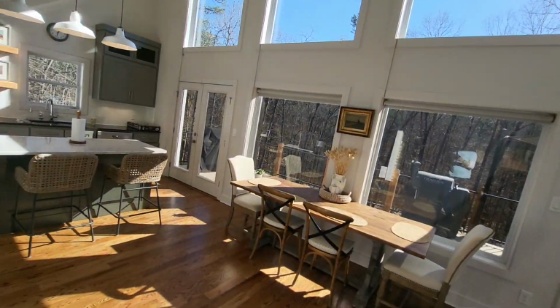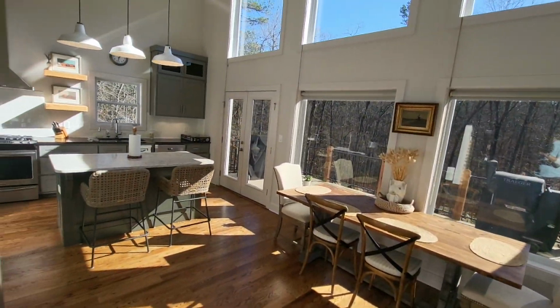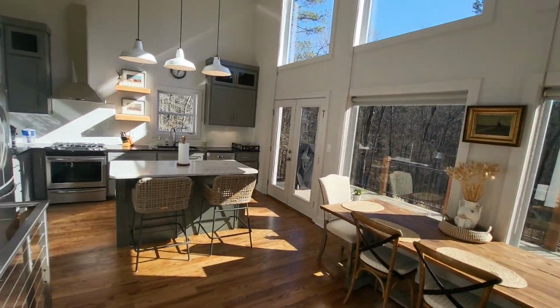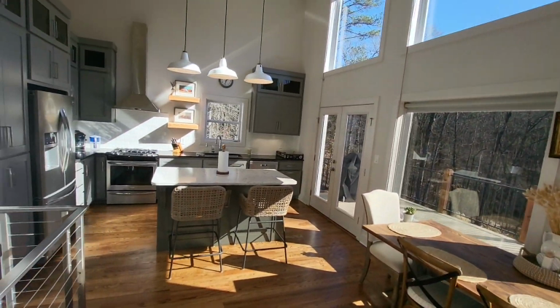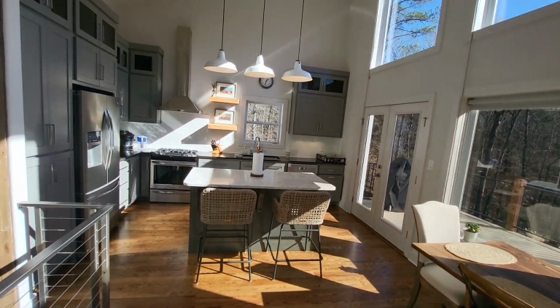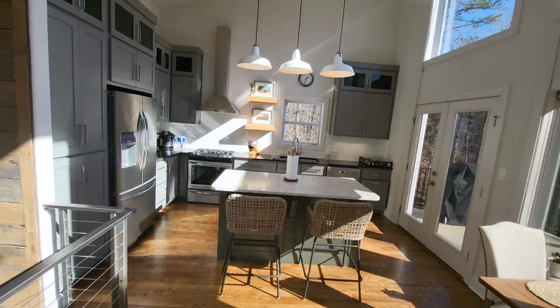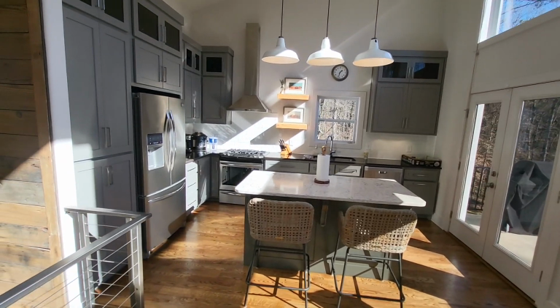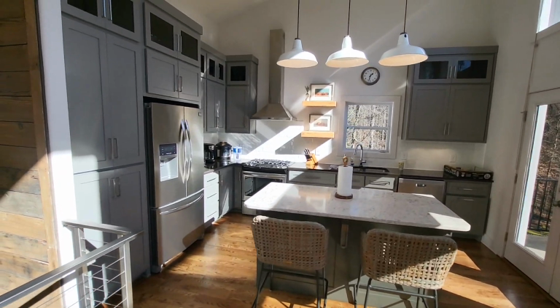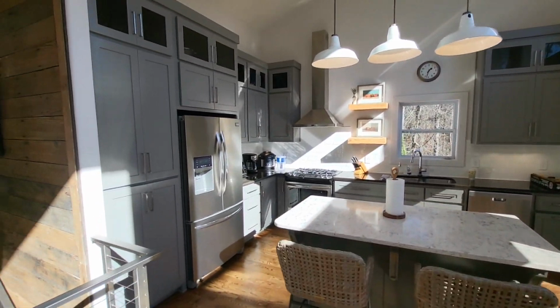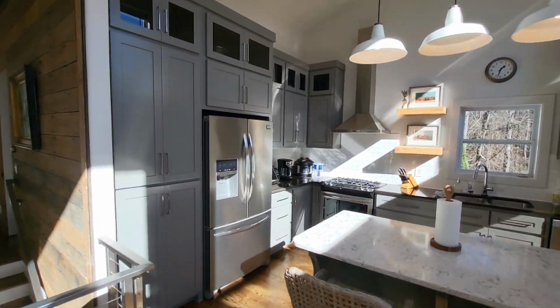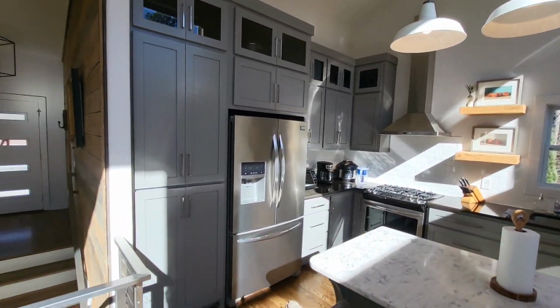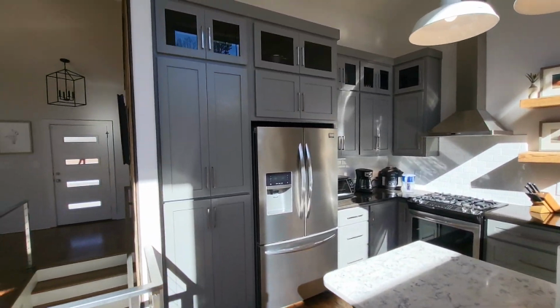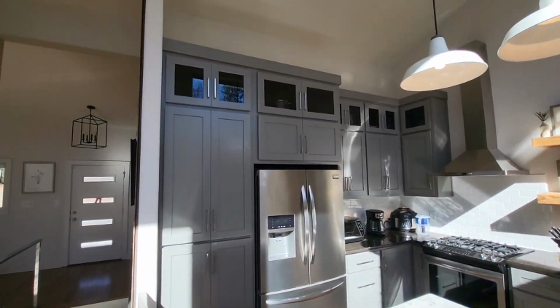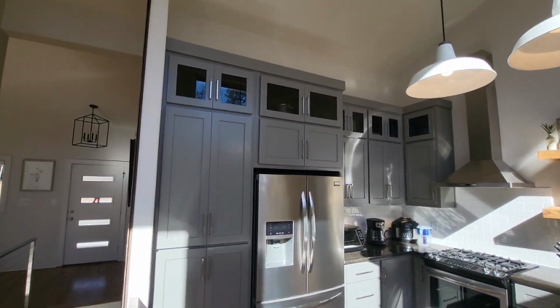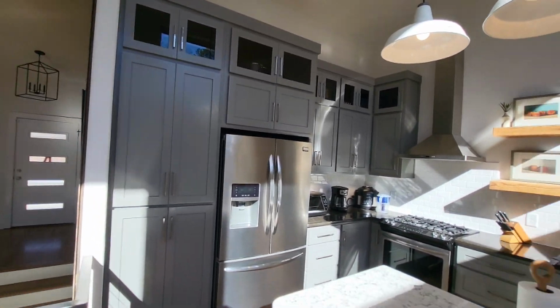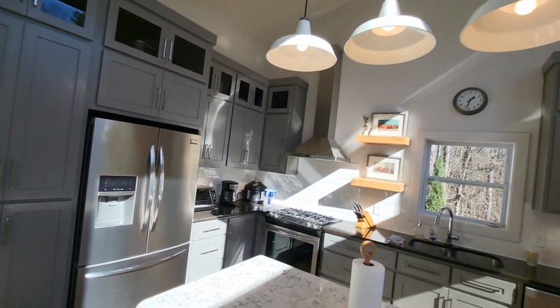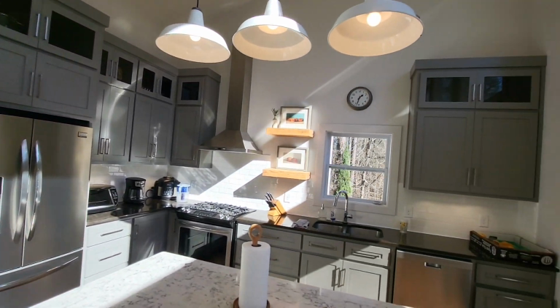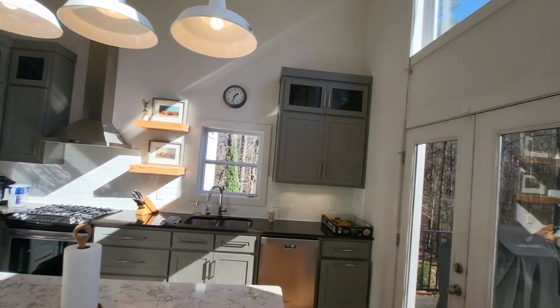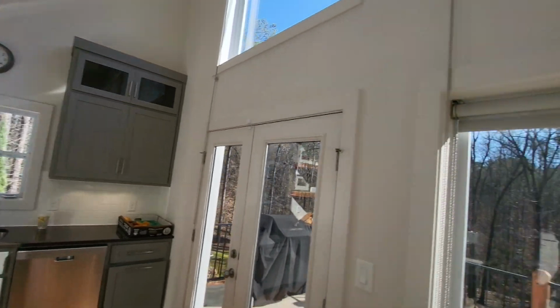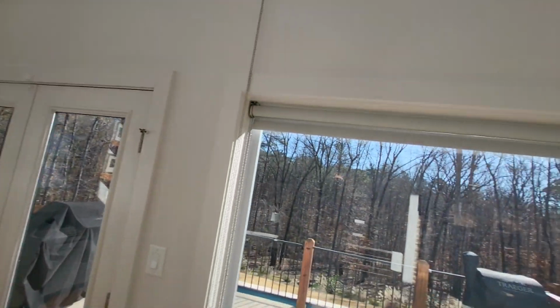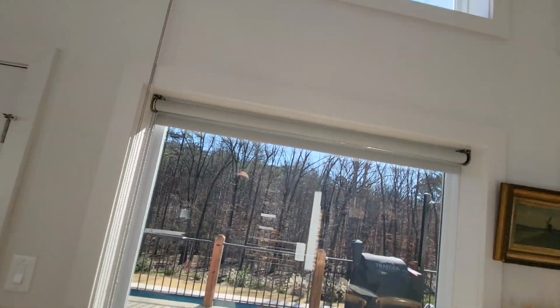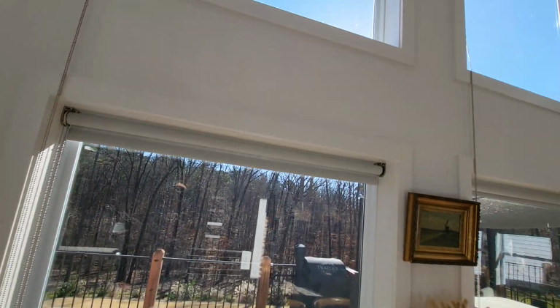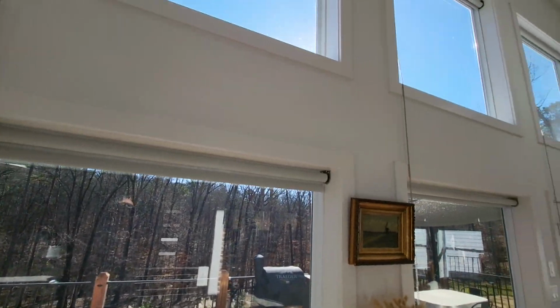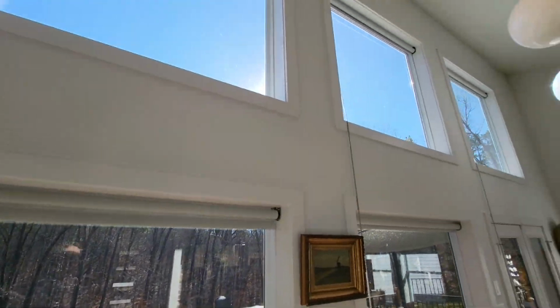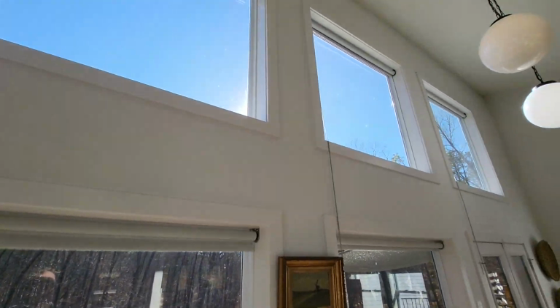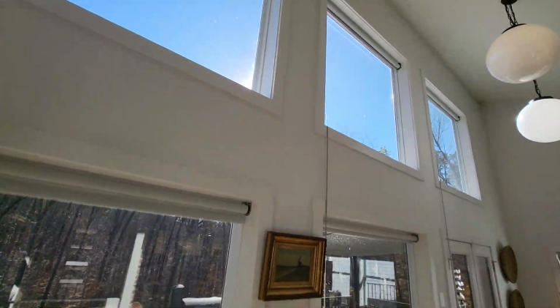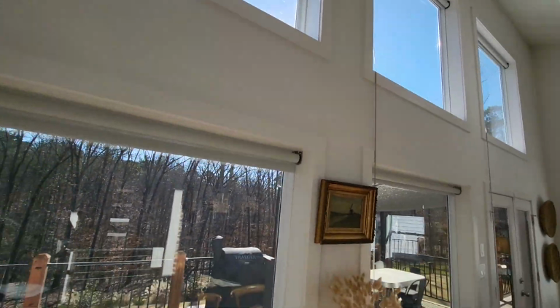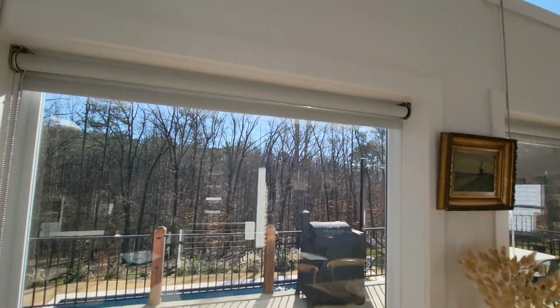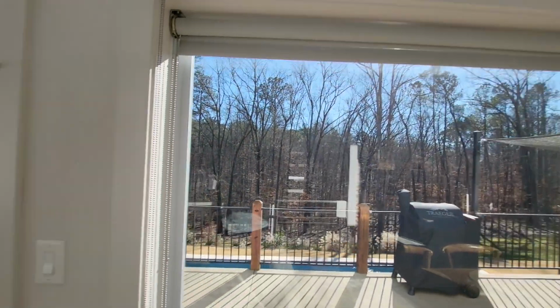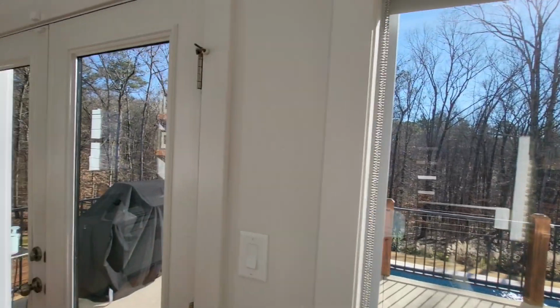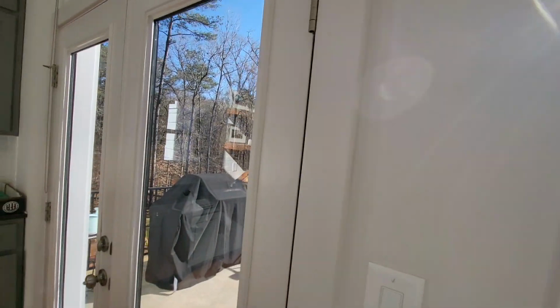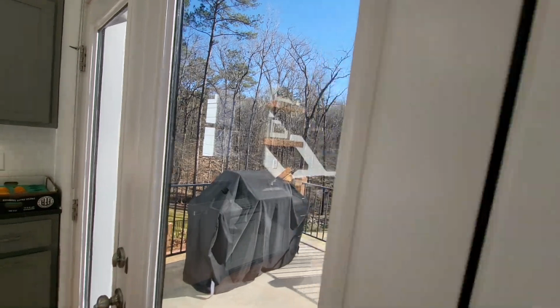Here's your living space. You've got a little wood burning stove there. Kitchen. Big windows.